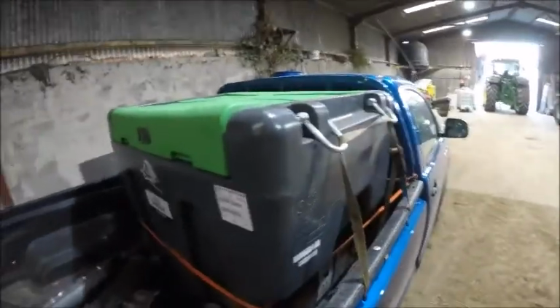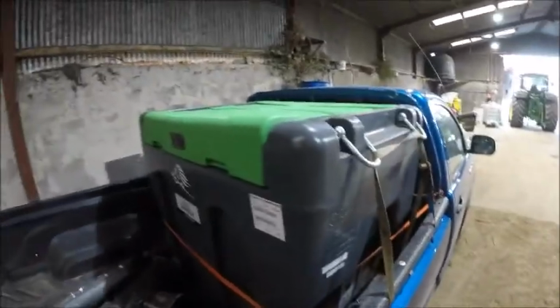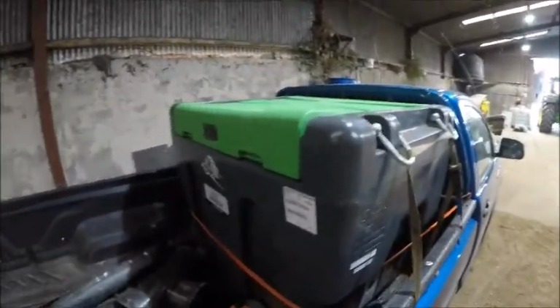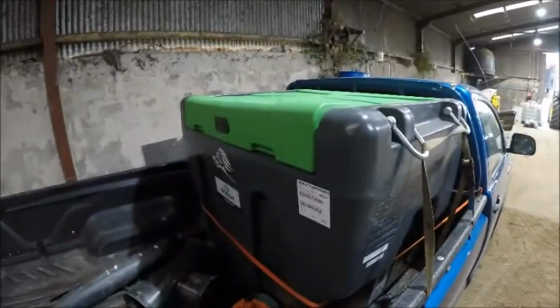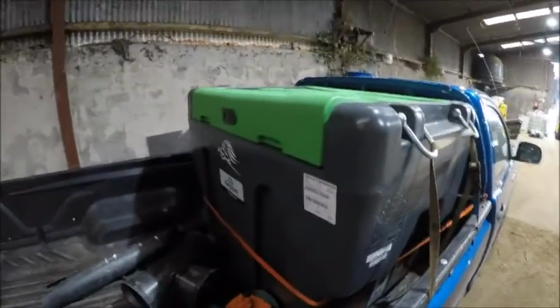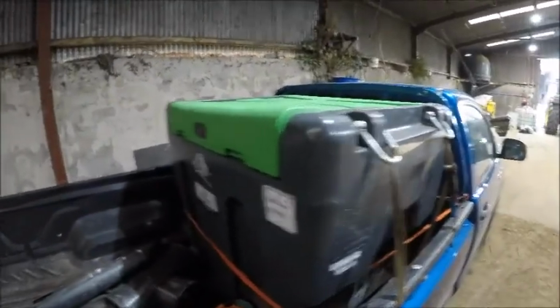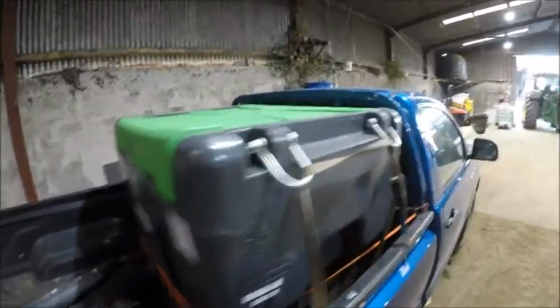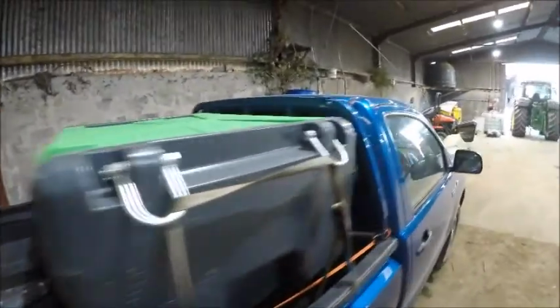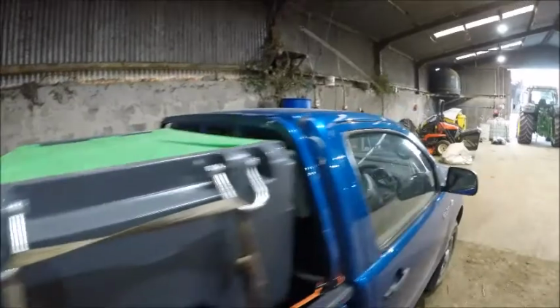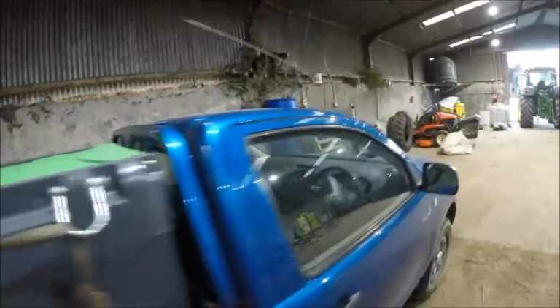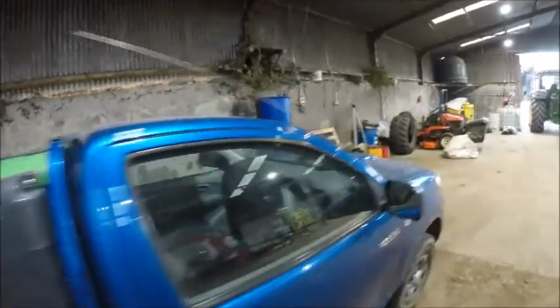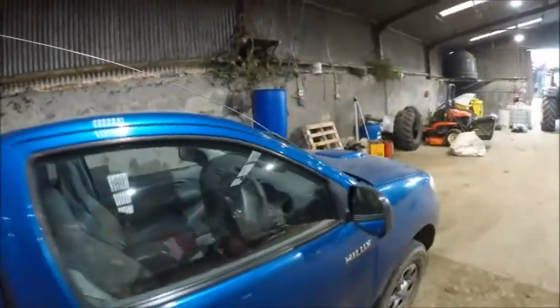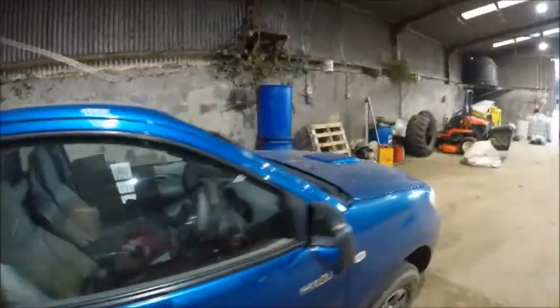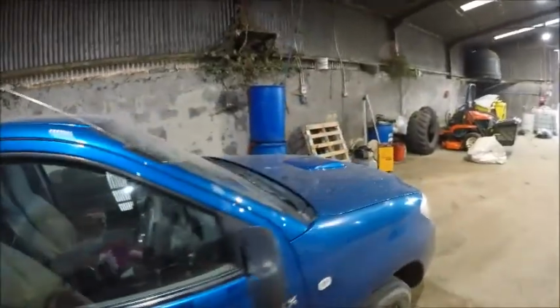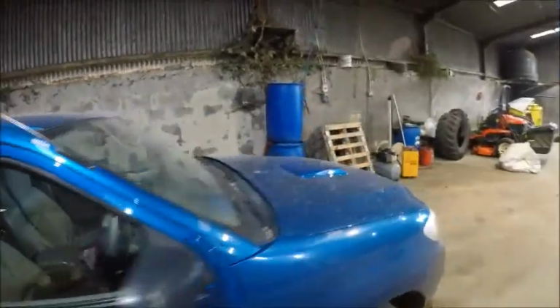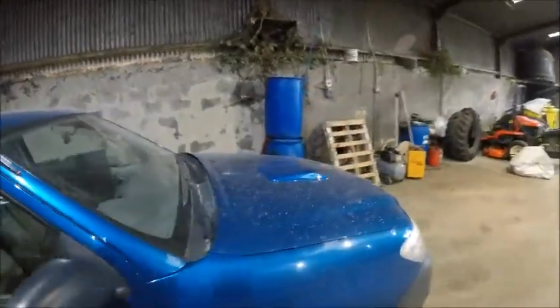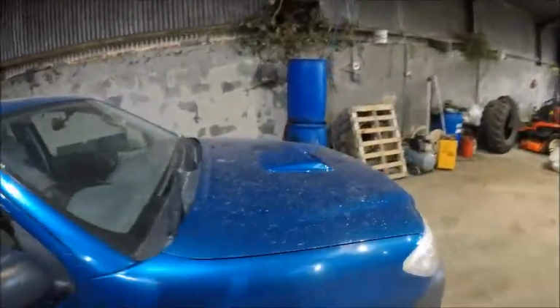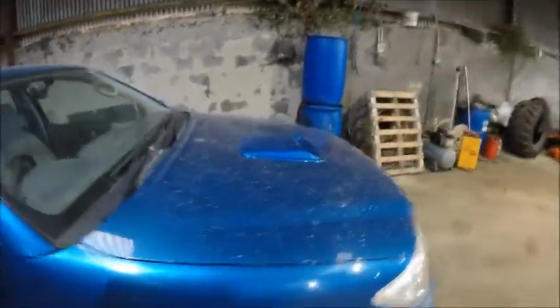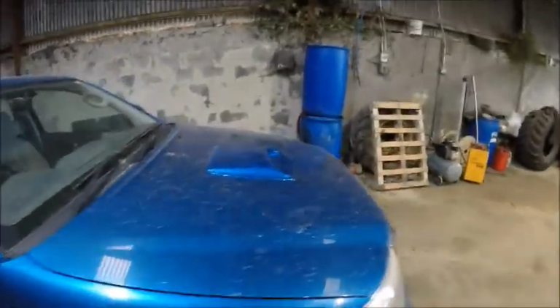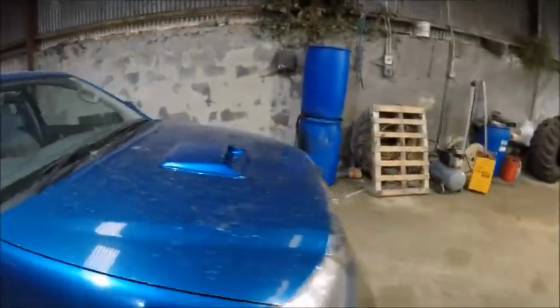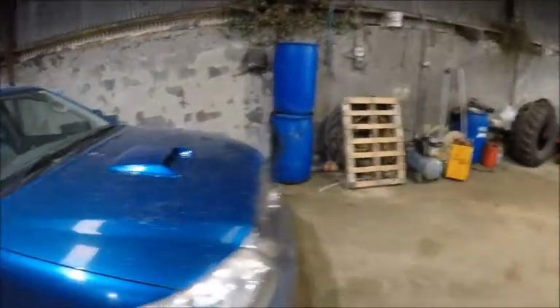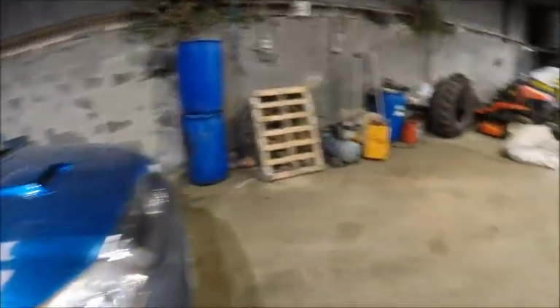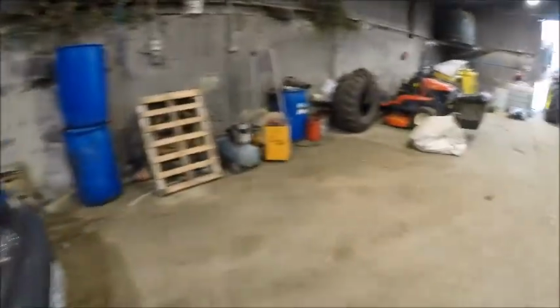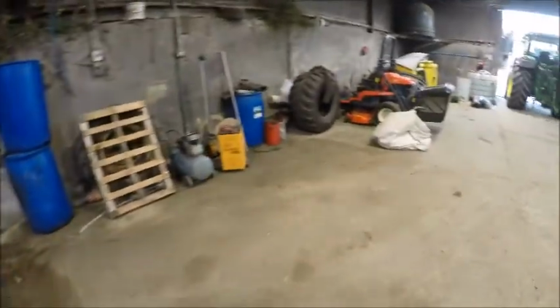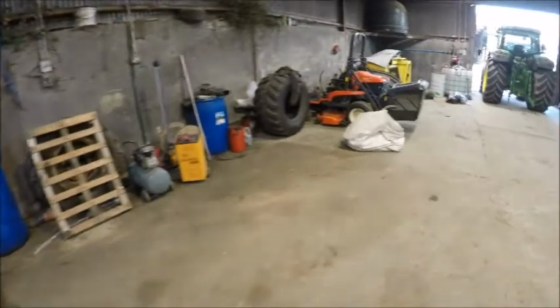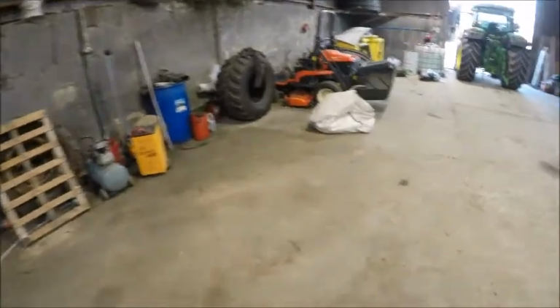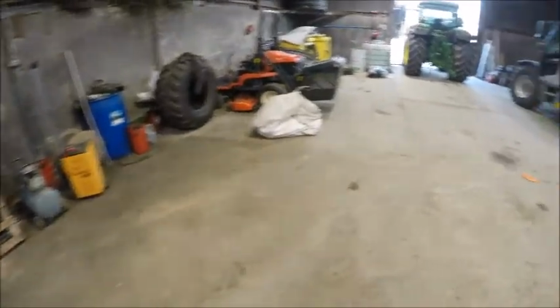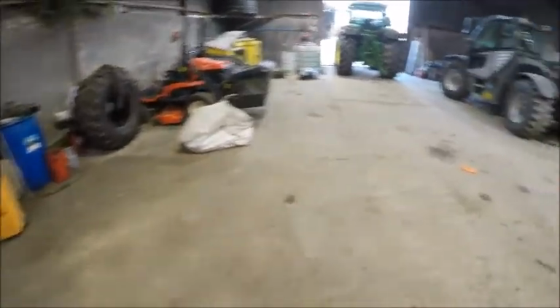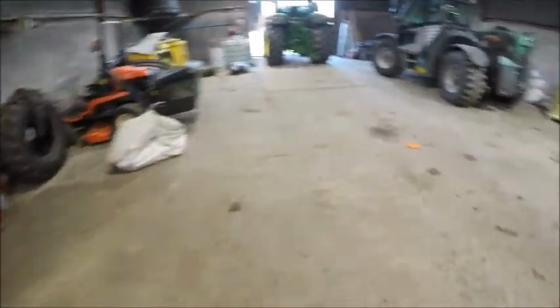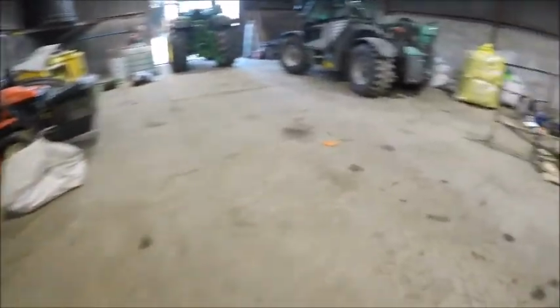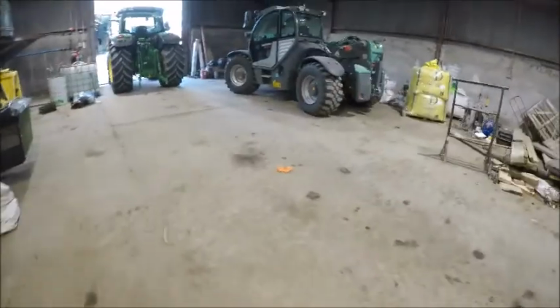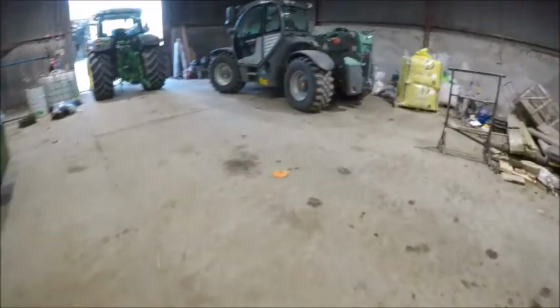The fuel browser has its own pump which you power off the battery of the jeep — it's a lot handier. We used to use two drums to get diesel to the digger, but this is much handier. I've also got the lawnmower here.